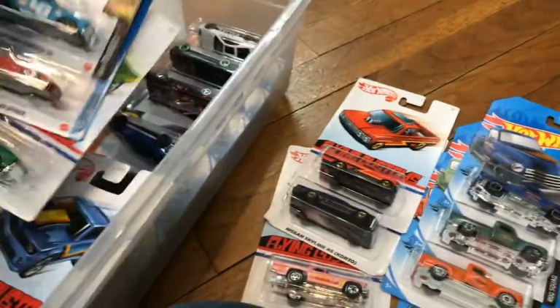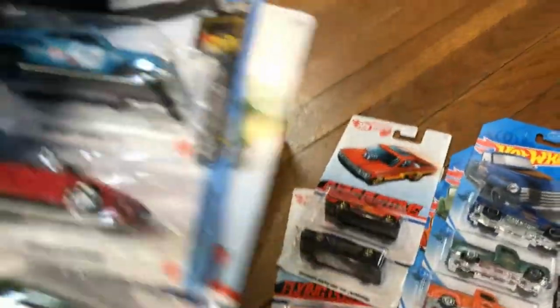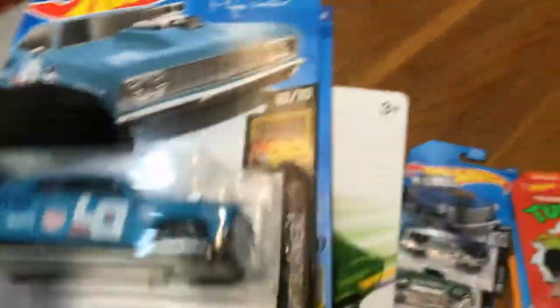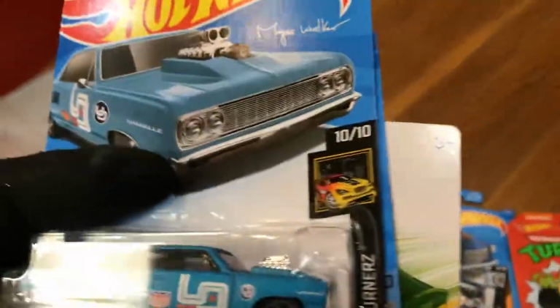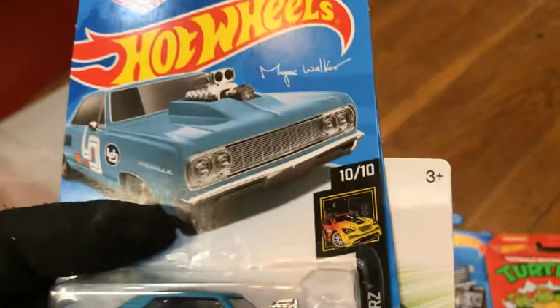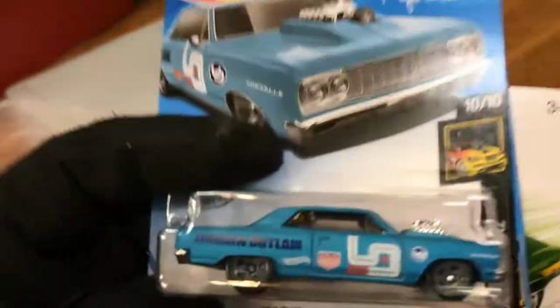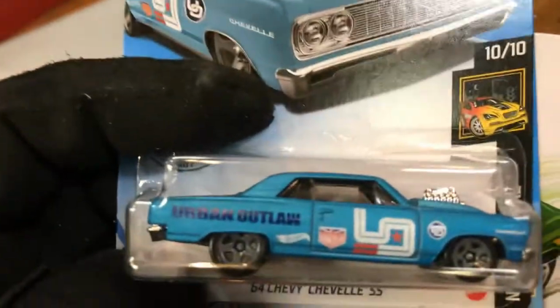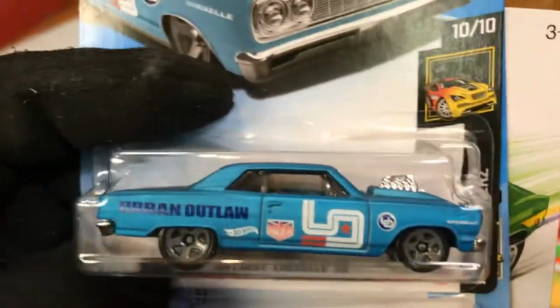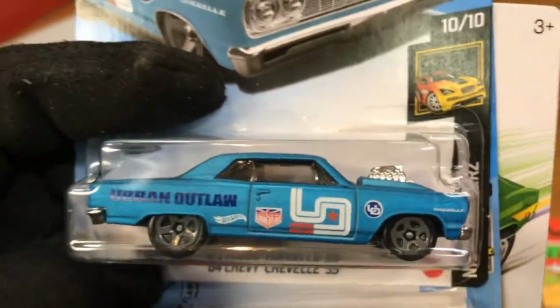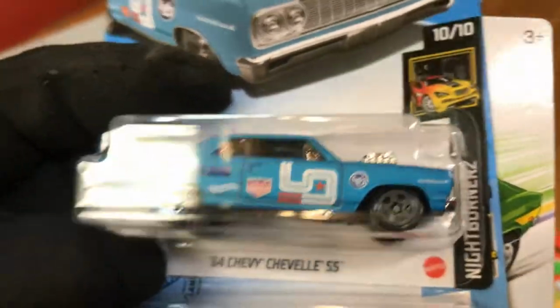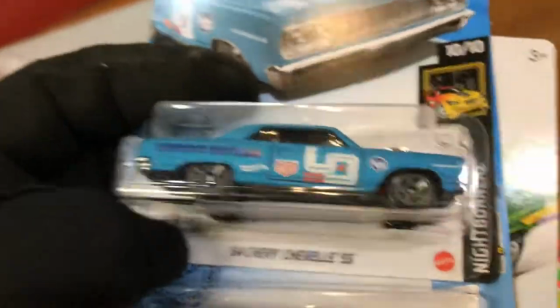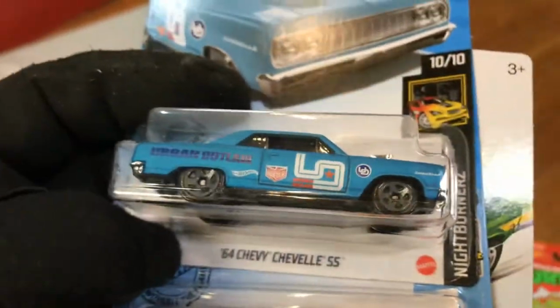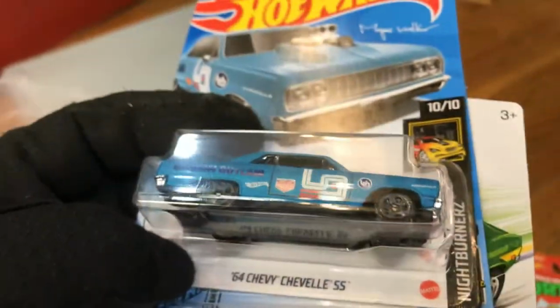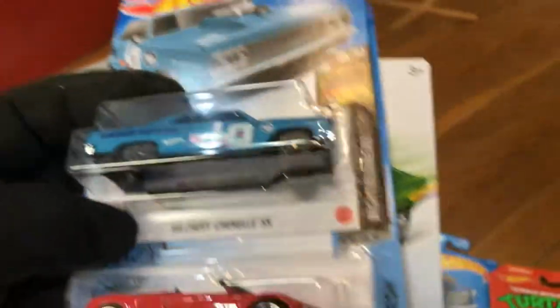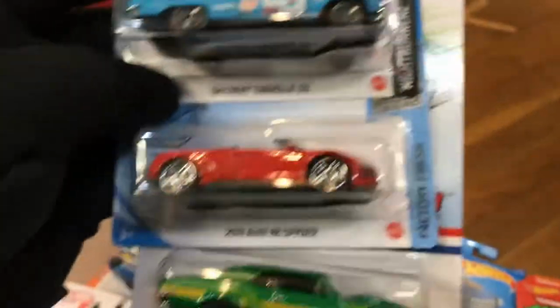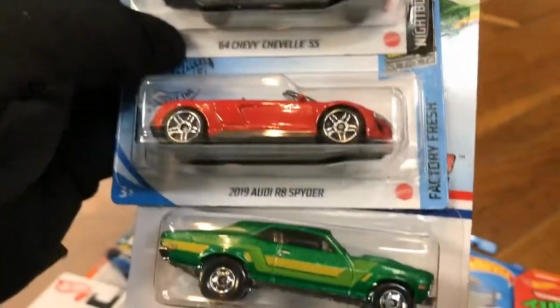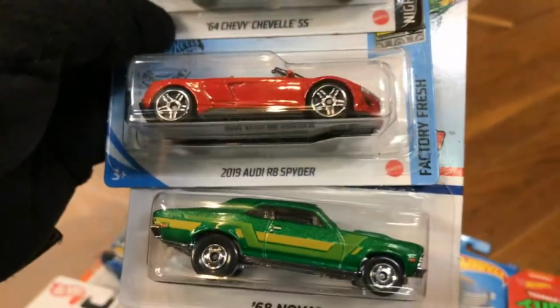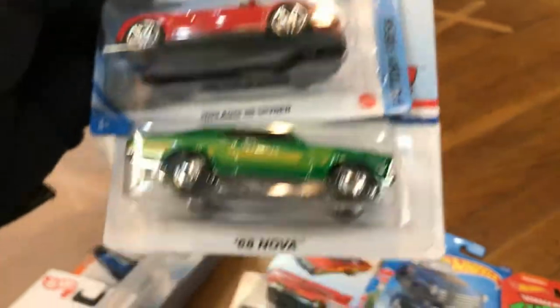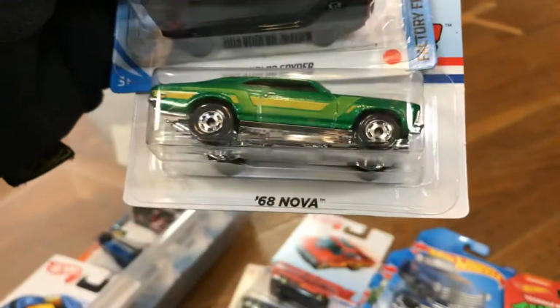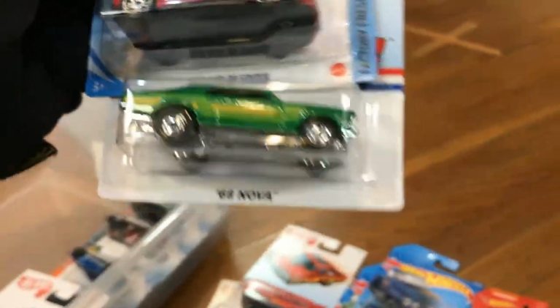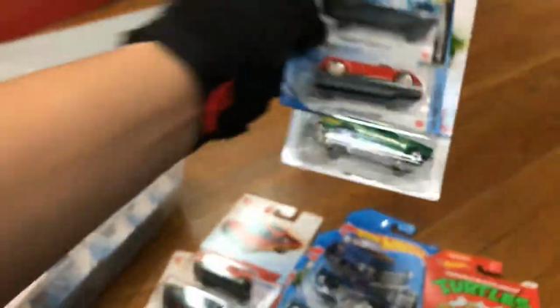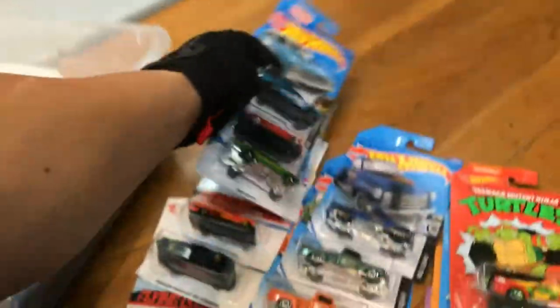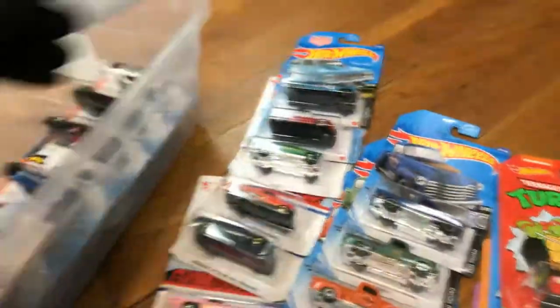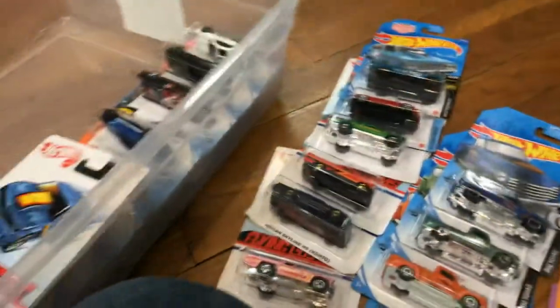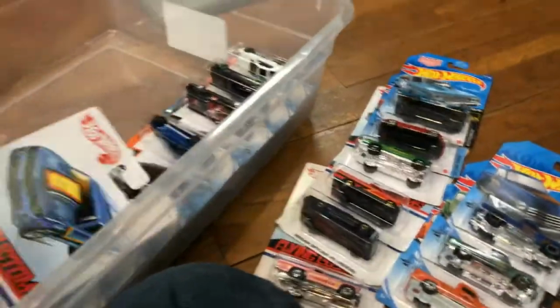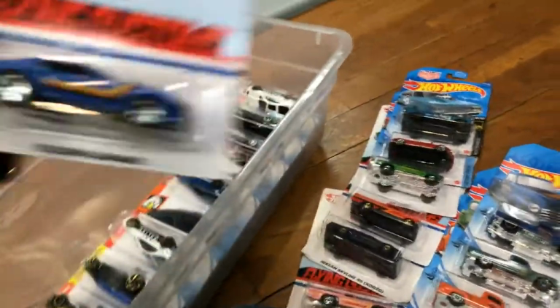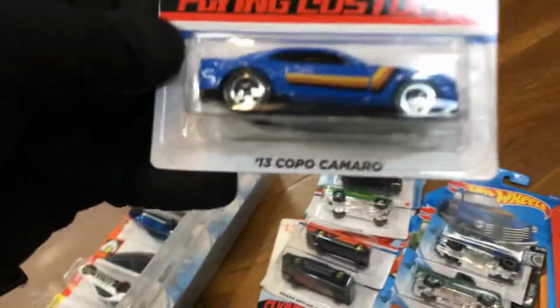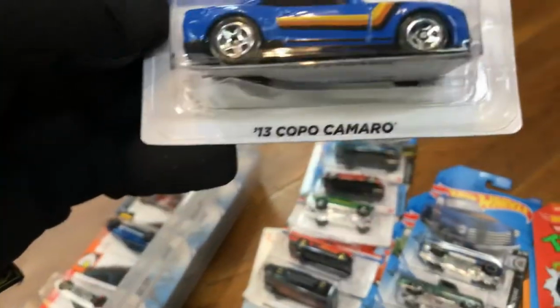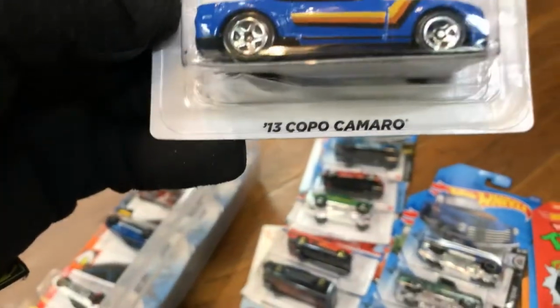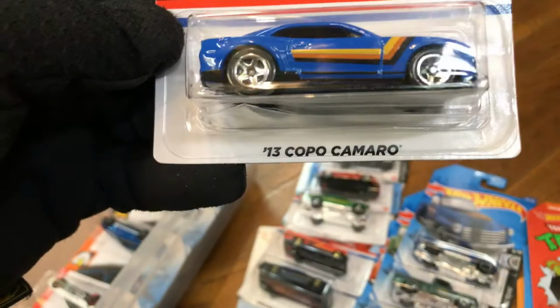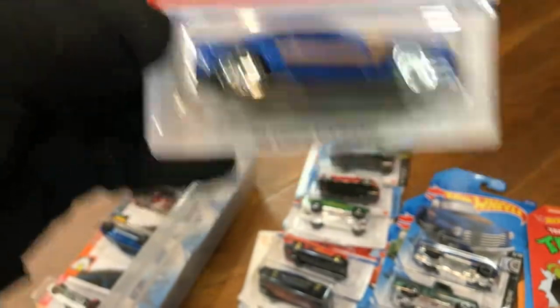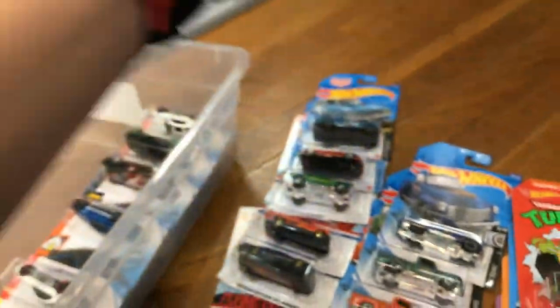This one — the '64 Chevy Chevelle — is coming out as a Super, so it comes with rubber wheels. Keep an eye on that. Audi R8, '68 Nova, and Flying Customs 2013 Copo Camaro.